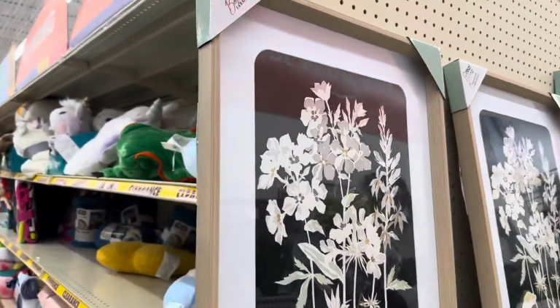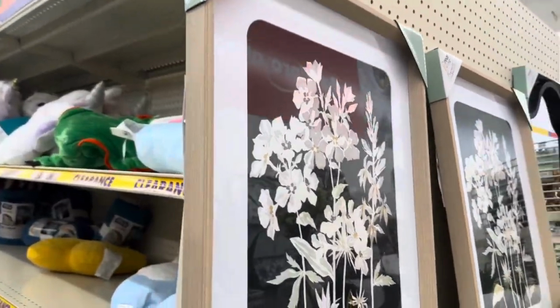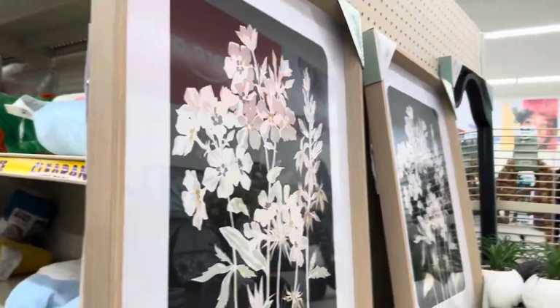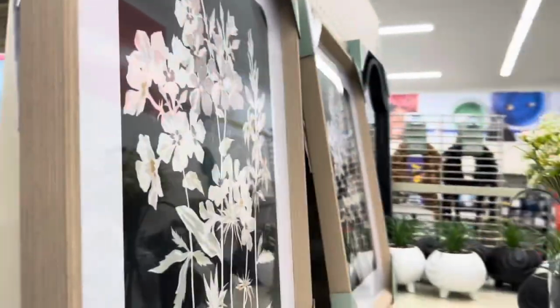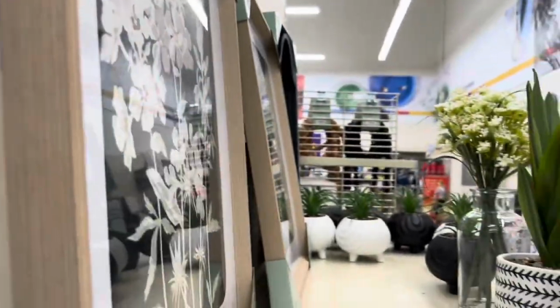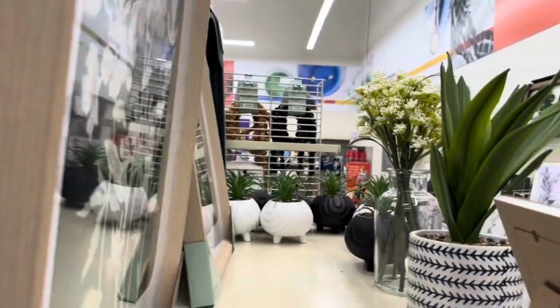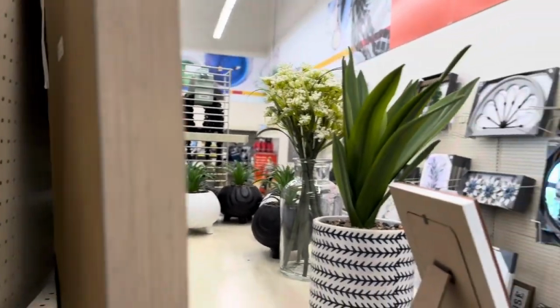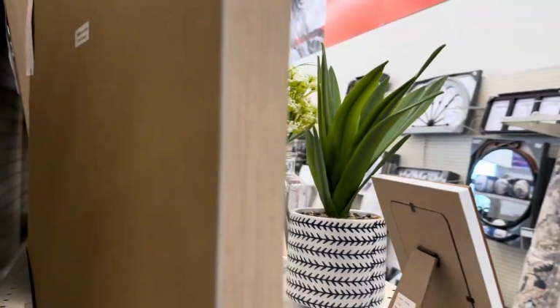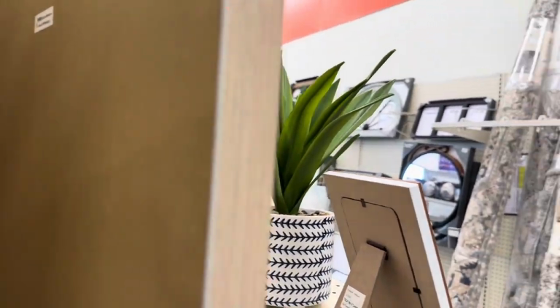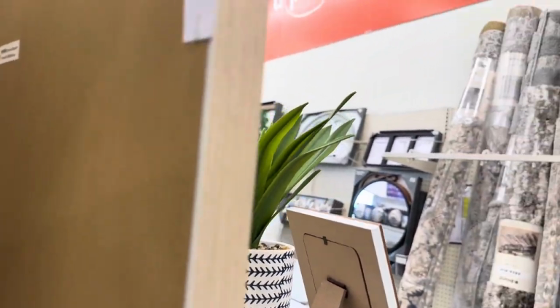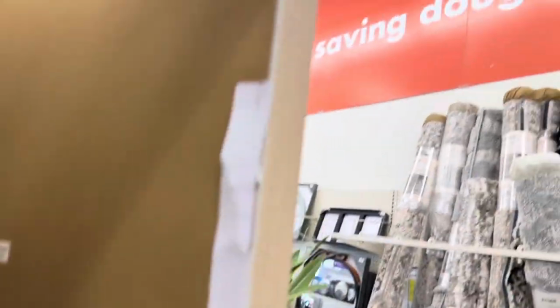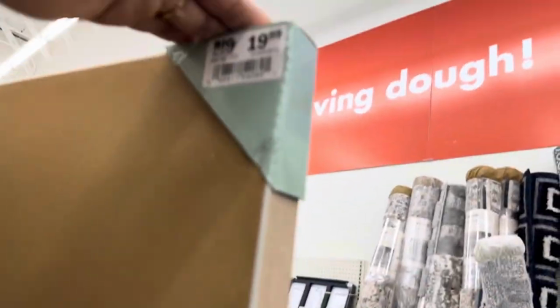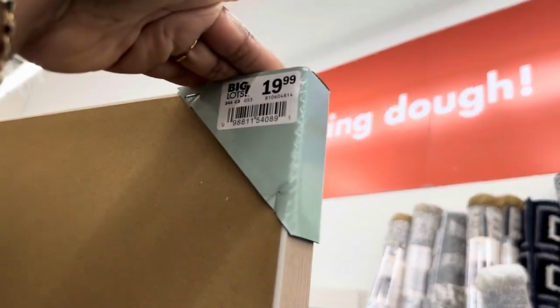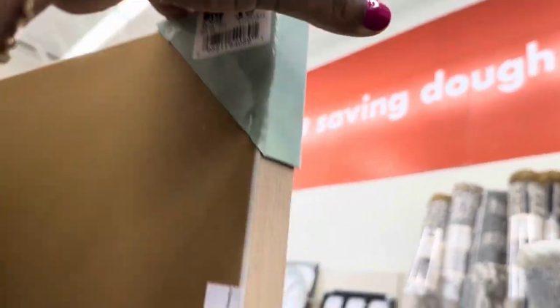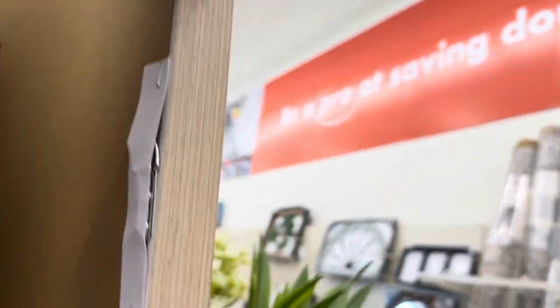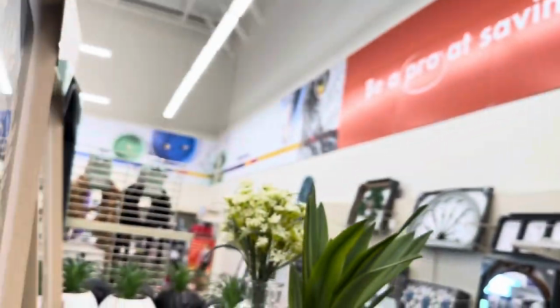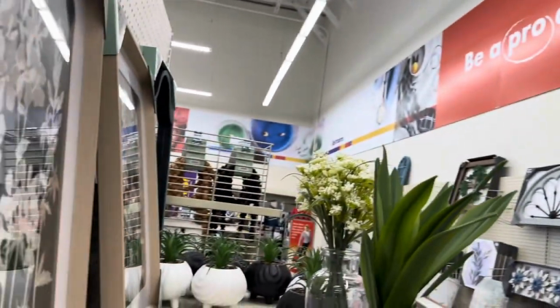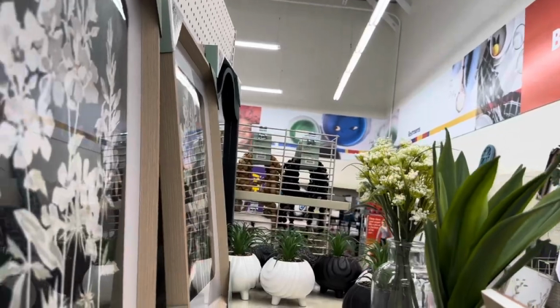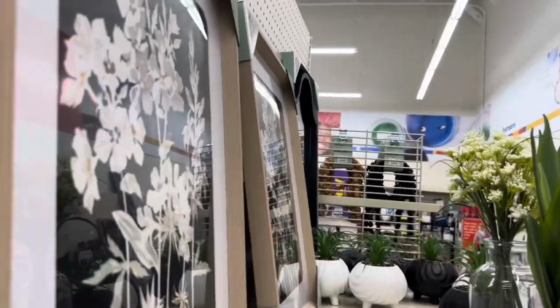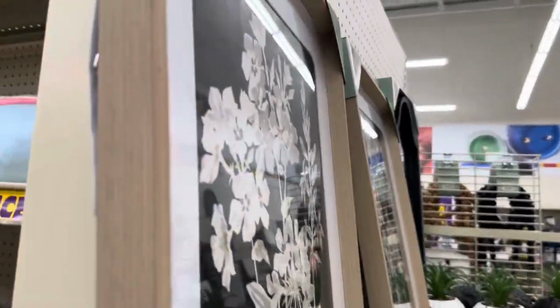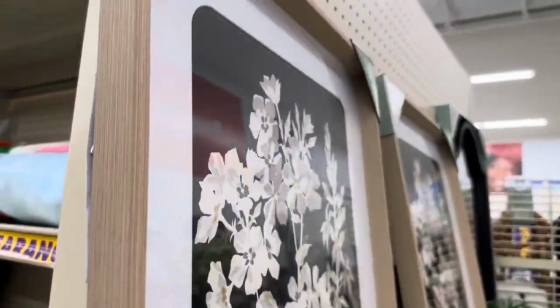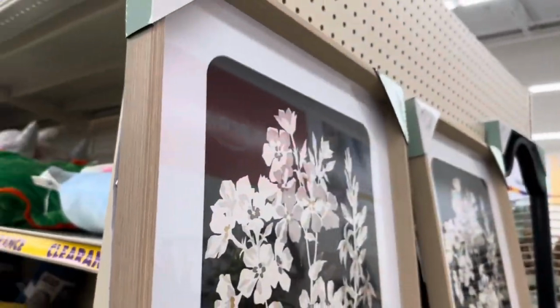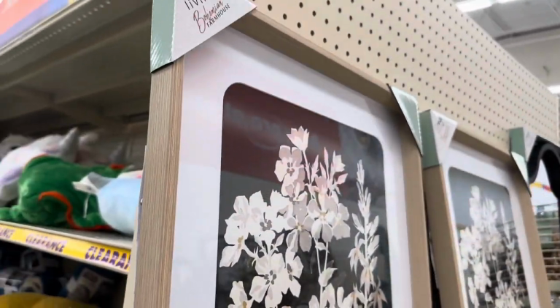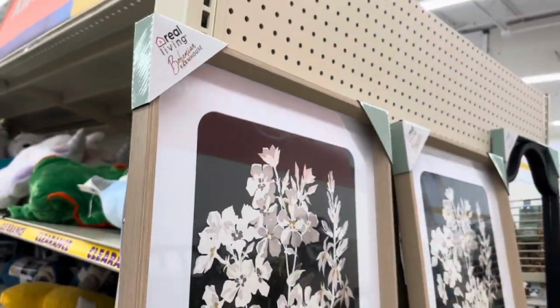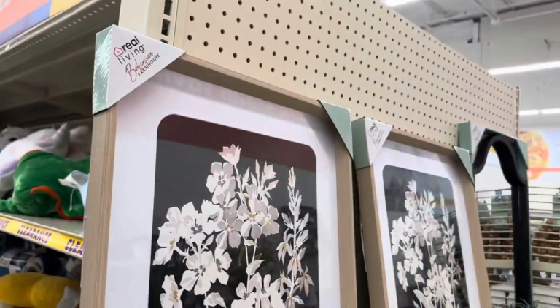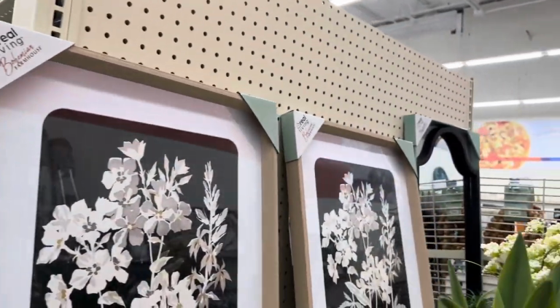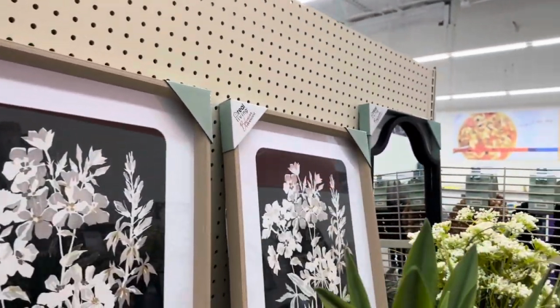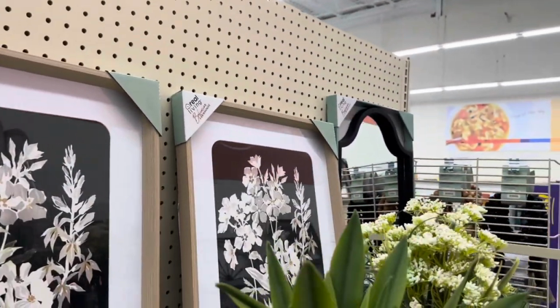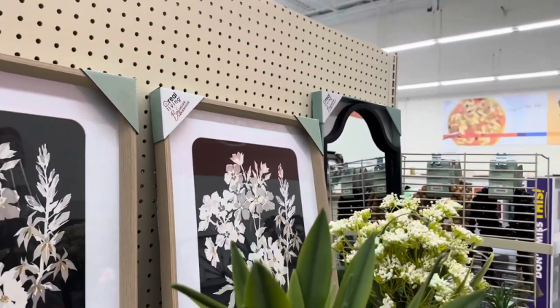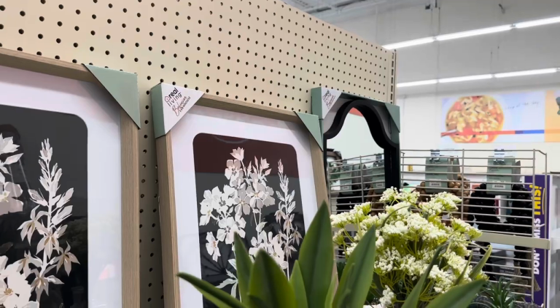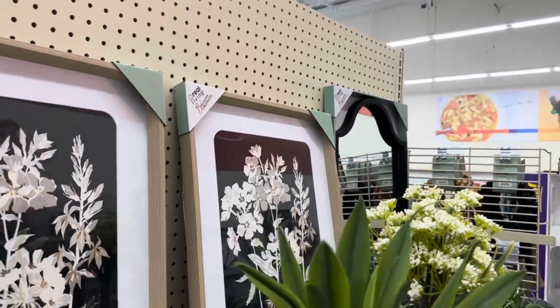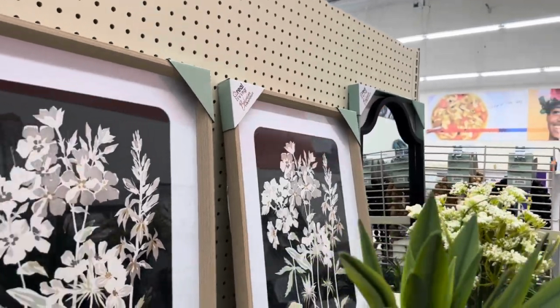Let's see if I can get a price on it — oh yes, it's $19.99. So this picture is $19.99, and that mirror is probably going to be $19.99 as well.